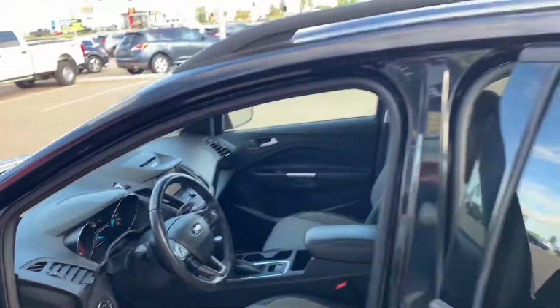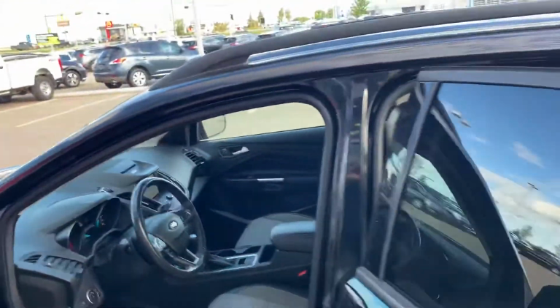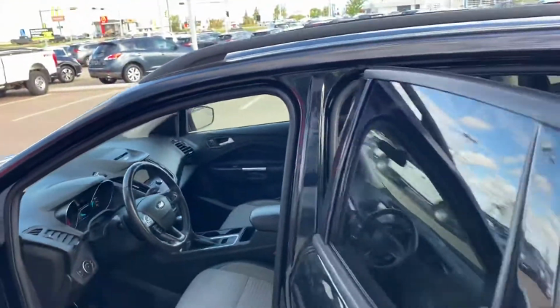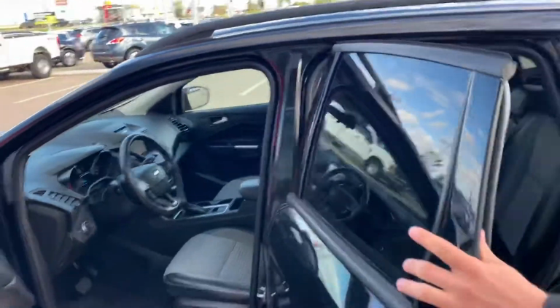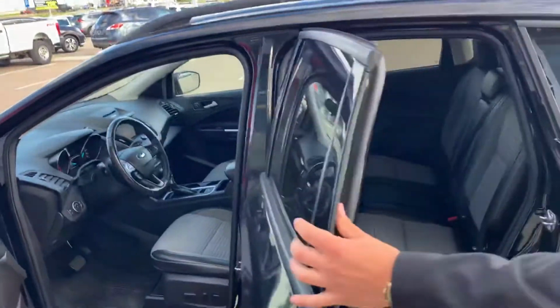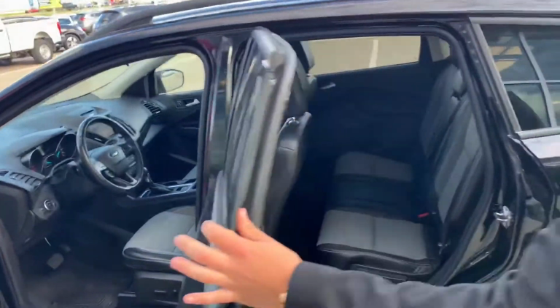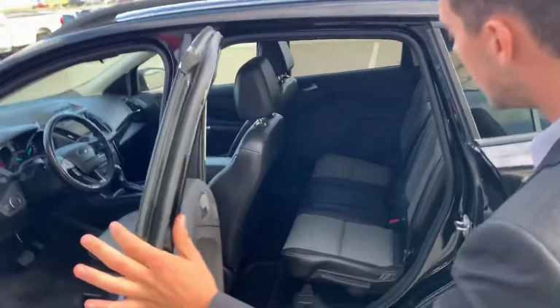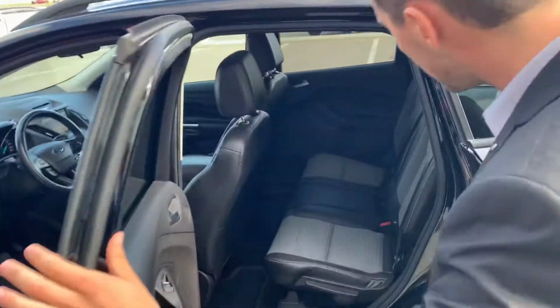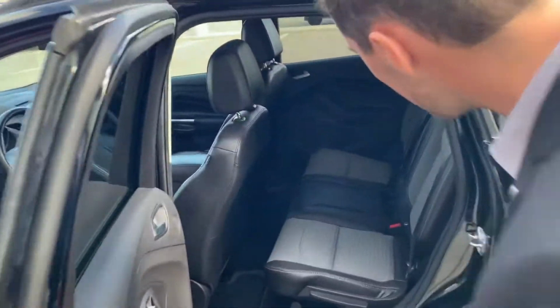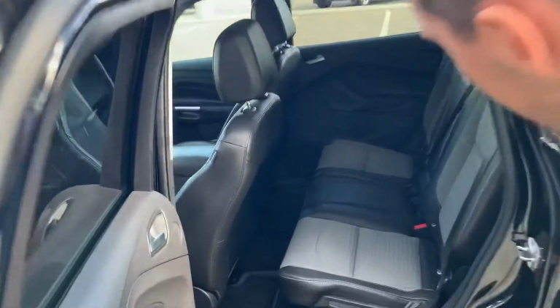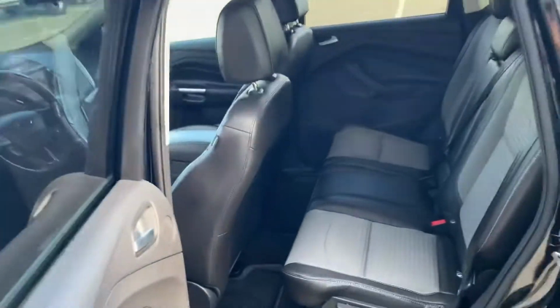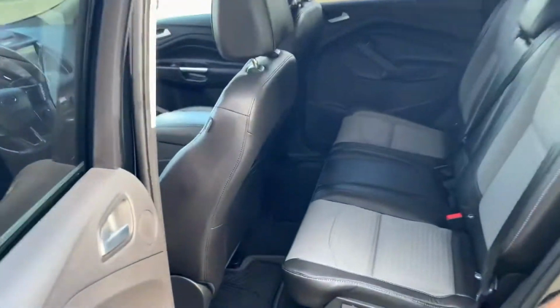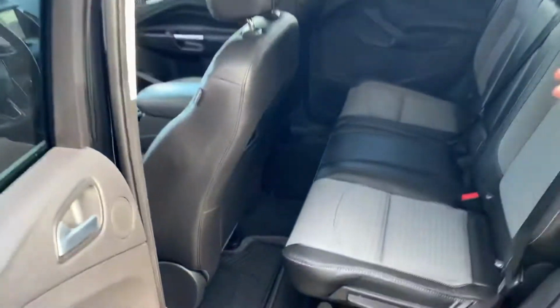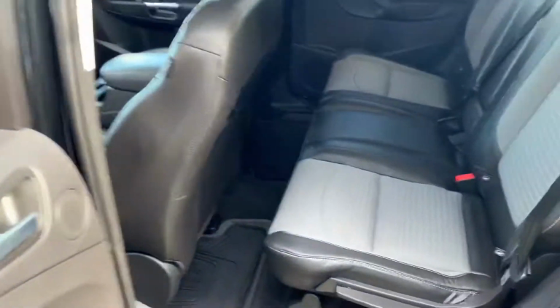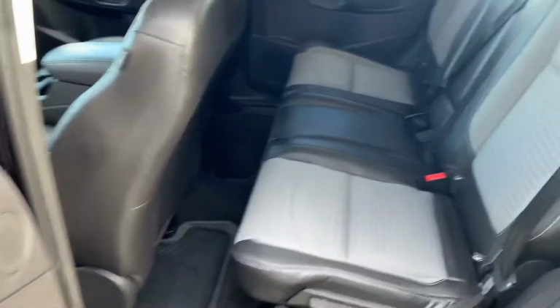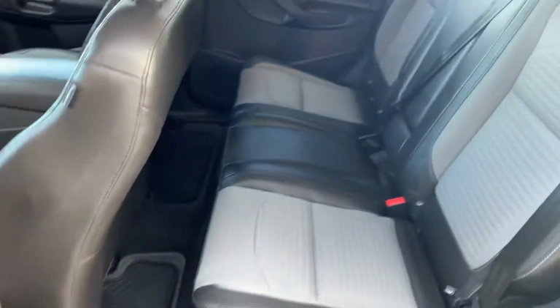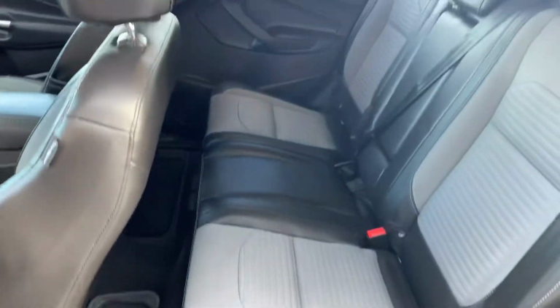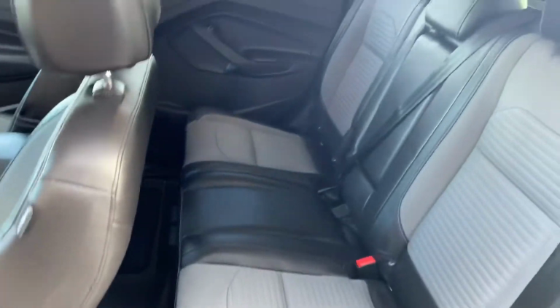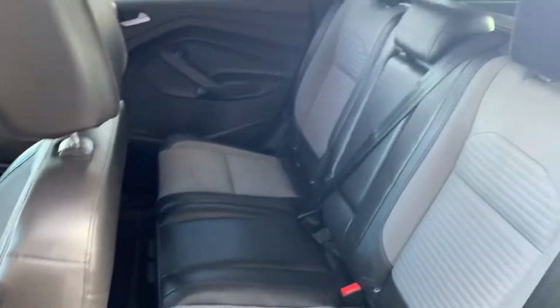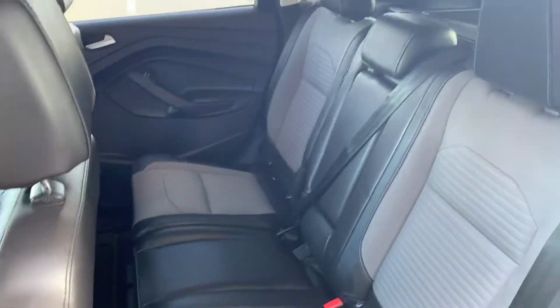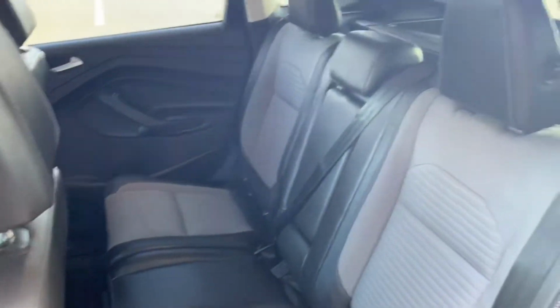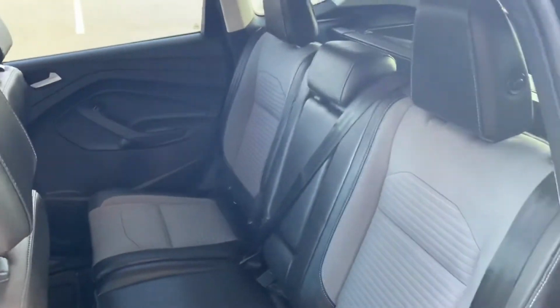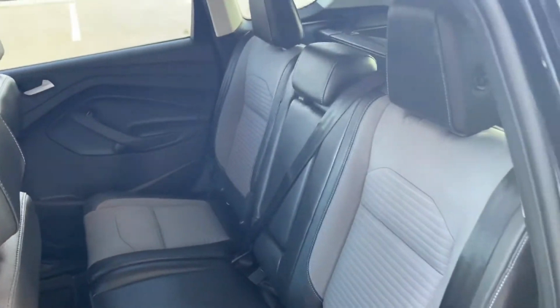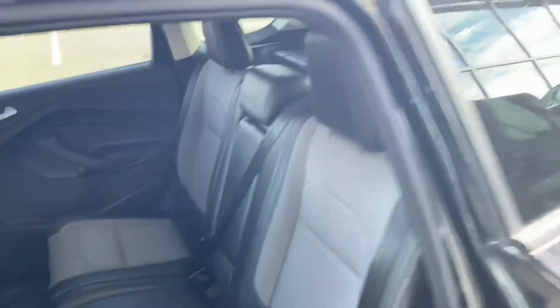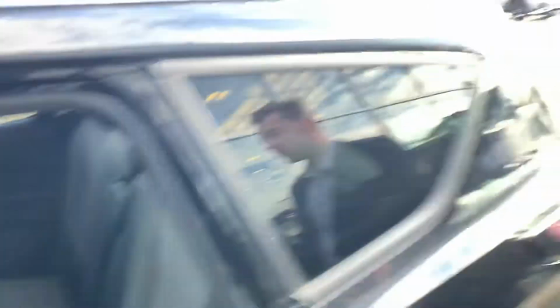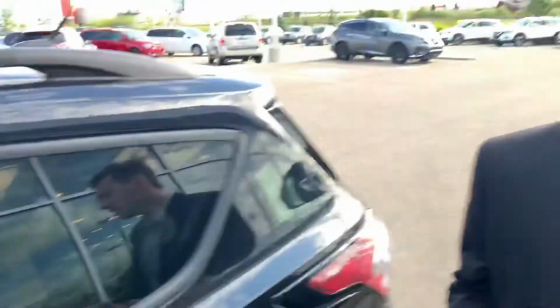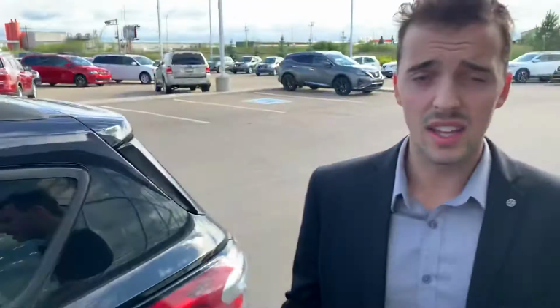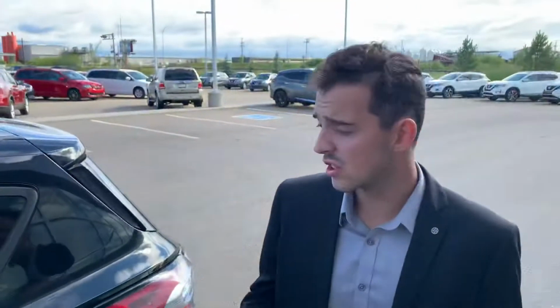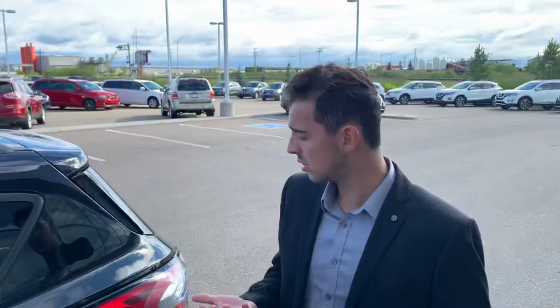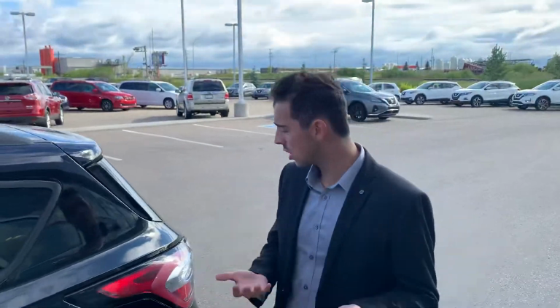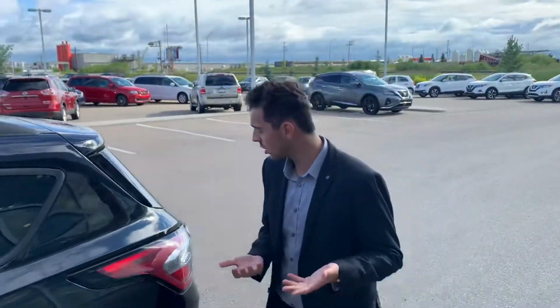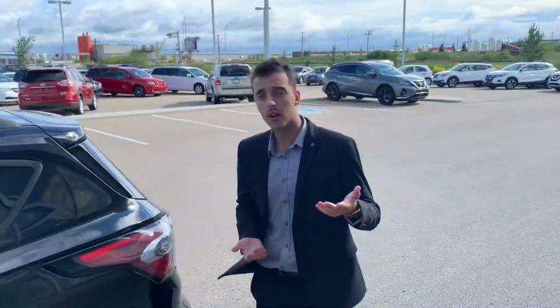If you fall into the back here, you can see you have tons of room for passengers, and the seats fold down in case you have any extra larger cargo.